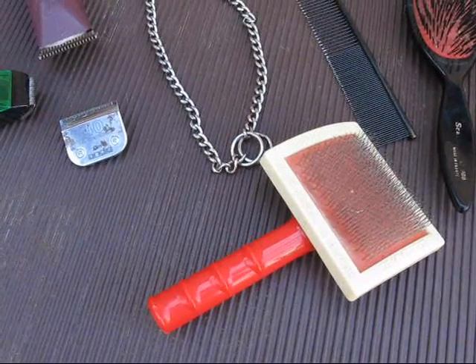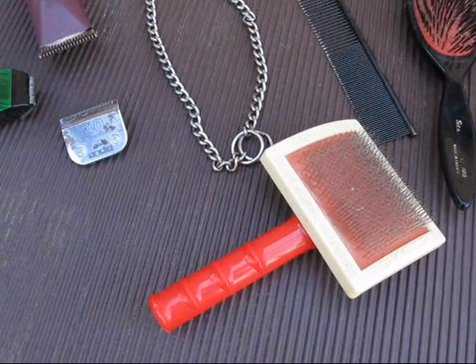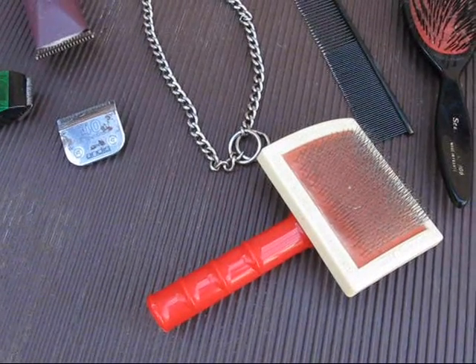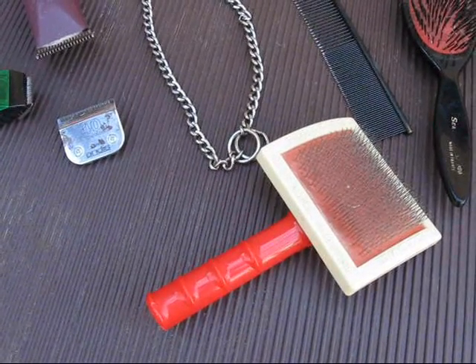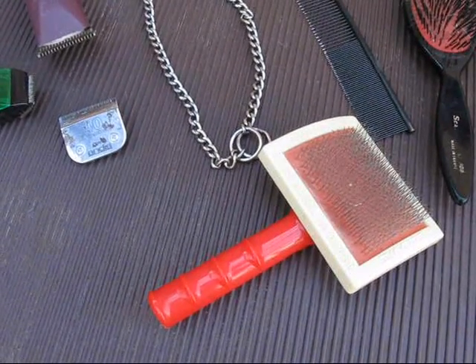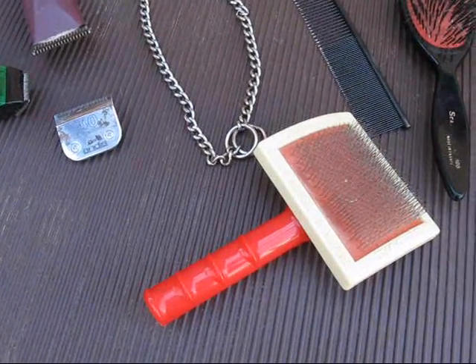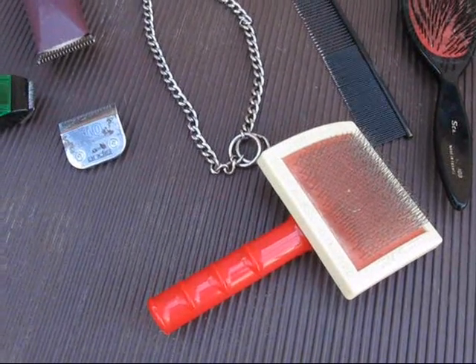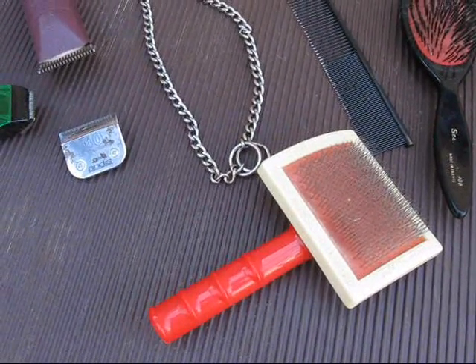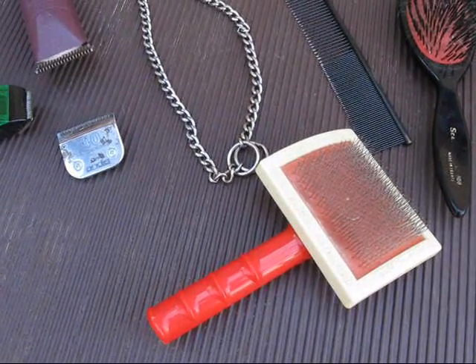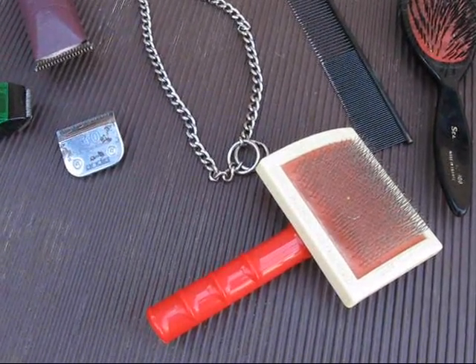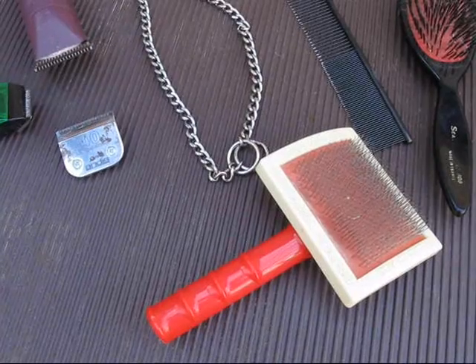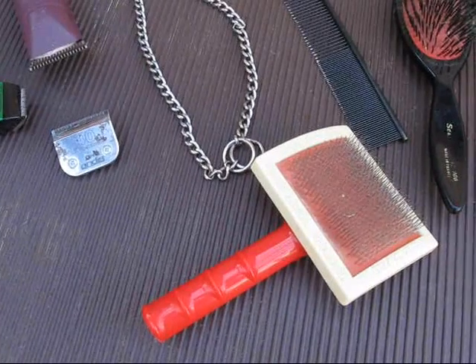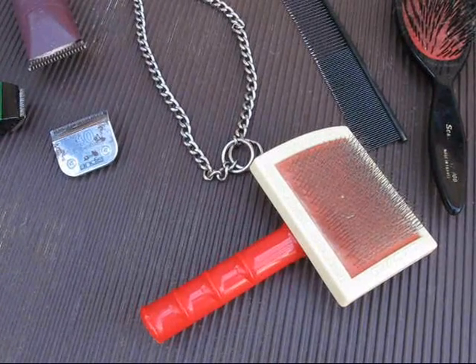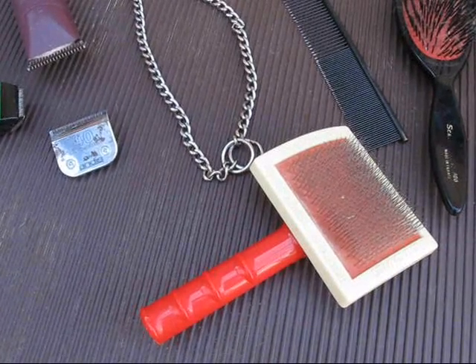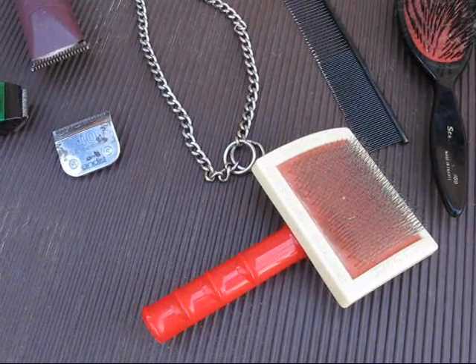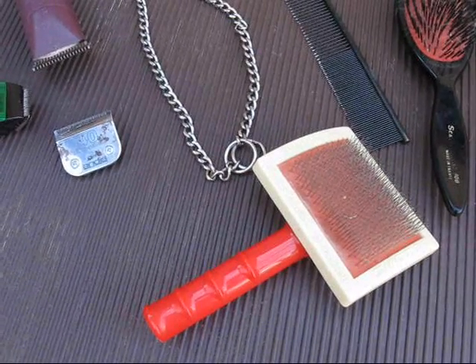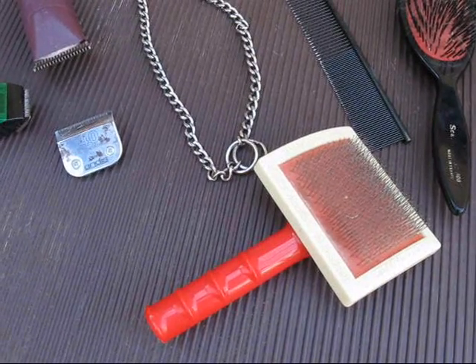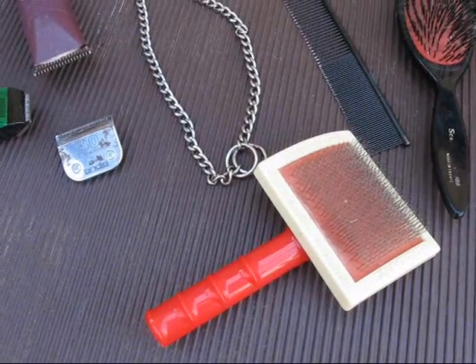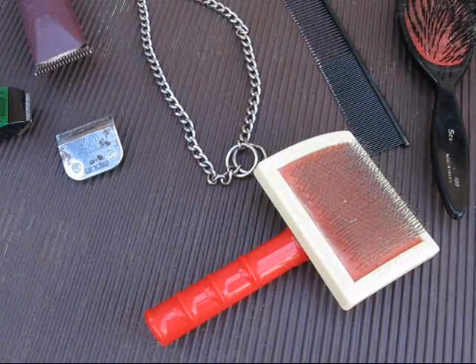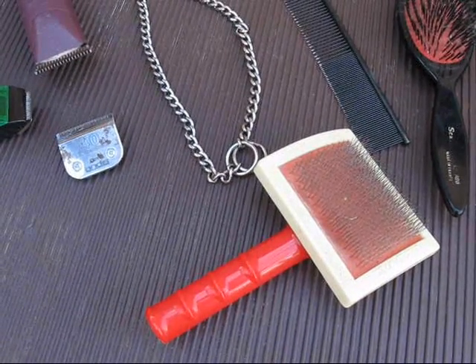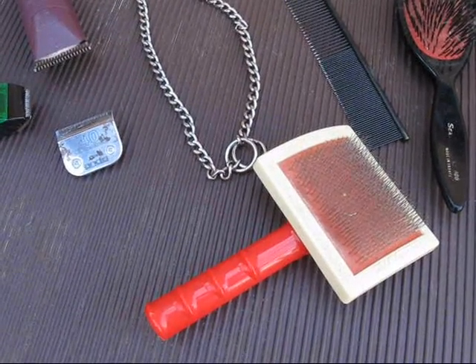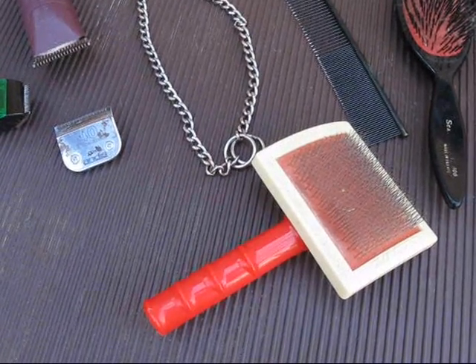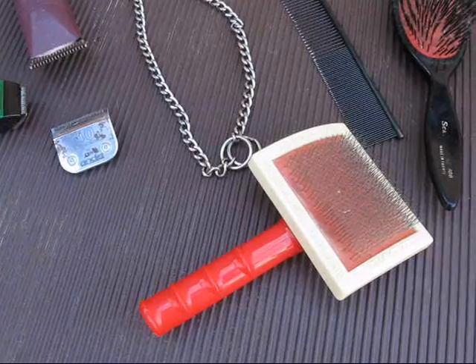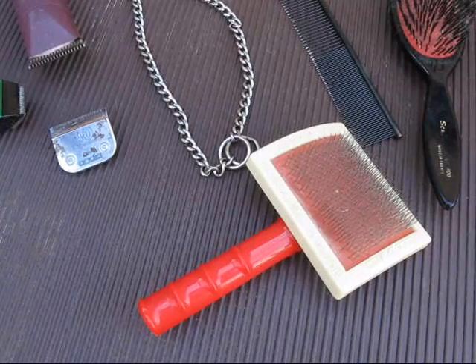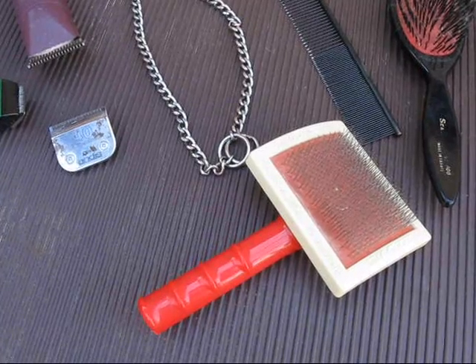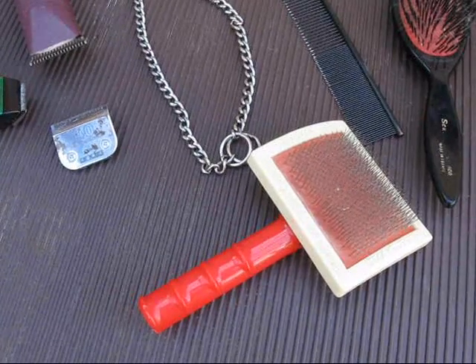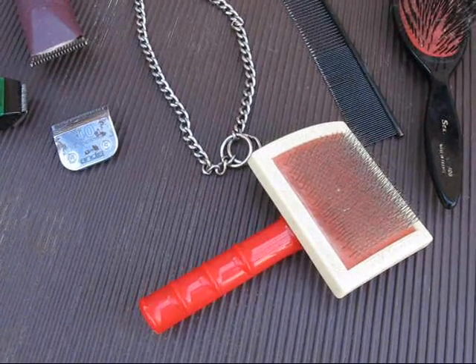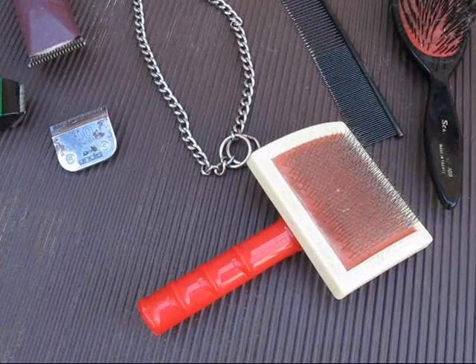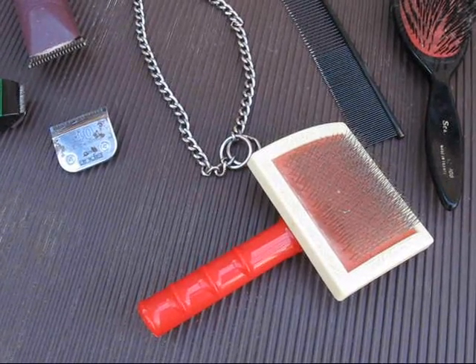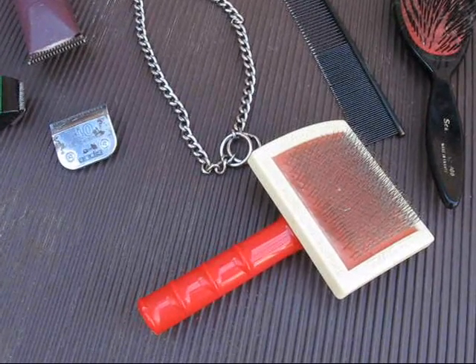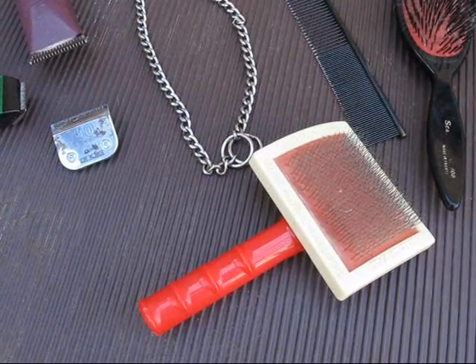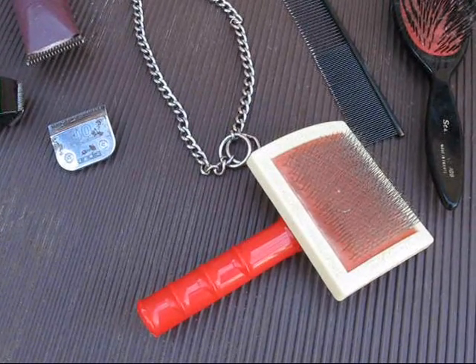My dogs are so used to it, I could just groom them and cut their nails anywhere — they don't mind. If you make a big deal out of nail cutting, they're going to make a big deal out of nail cutting. If you just do it quick and easy, then they're not going to care.